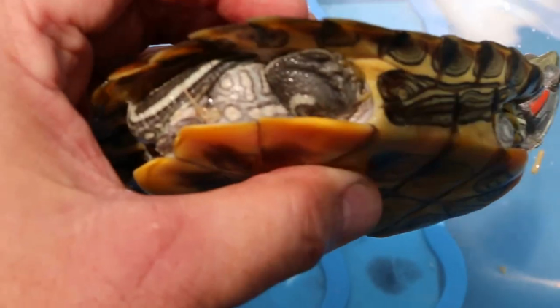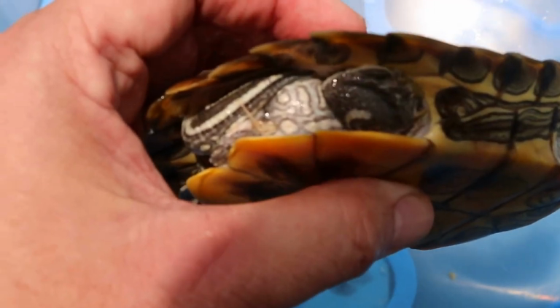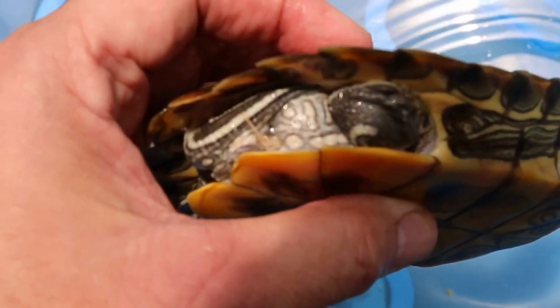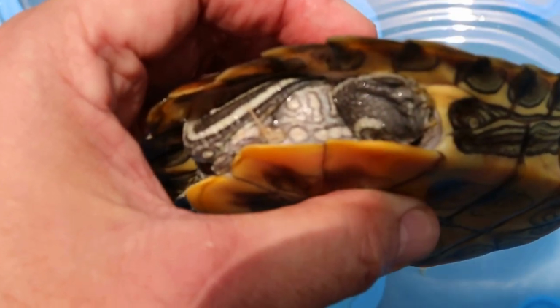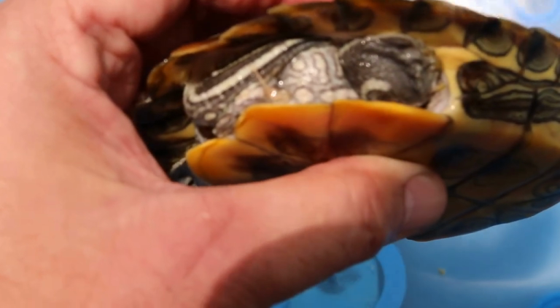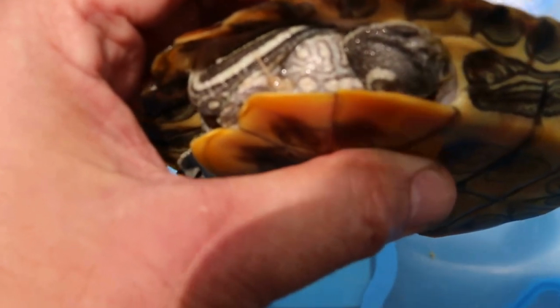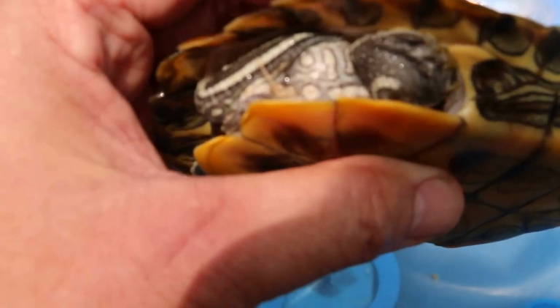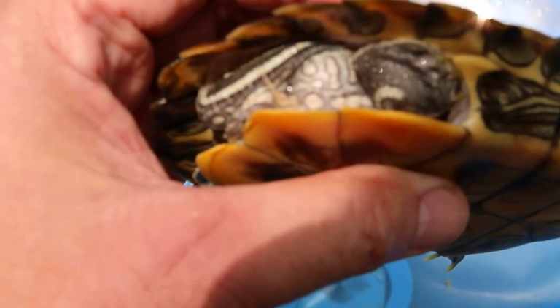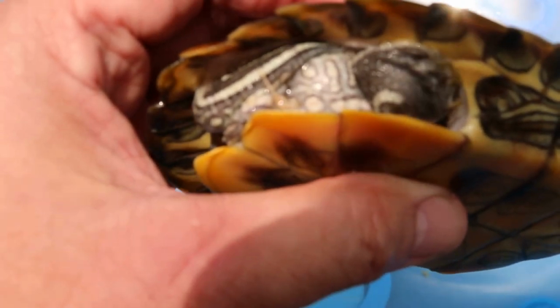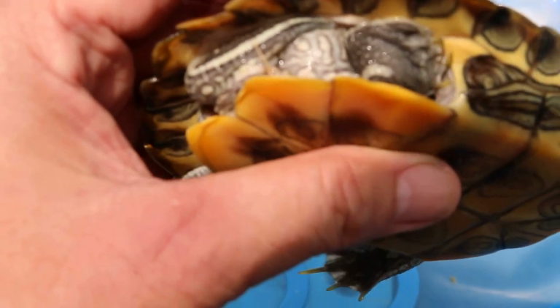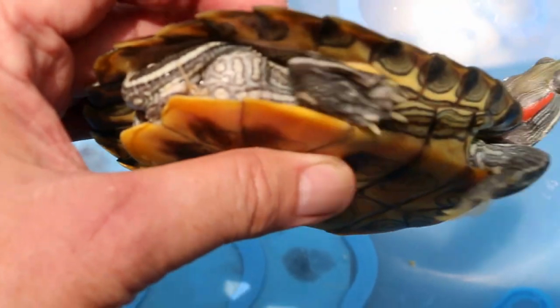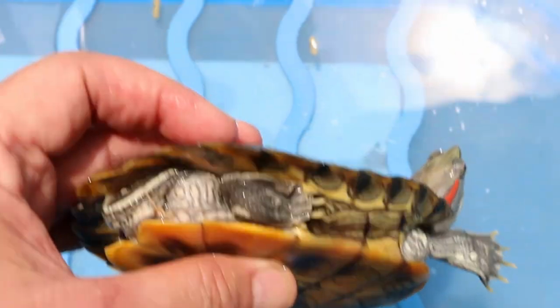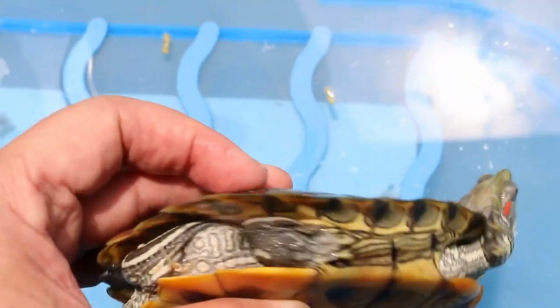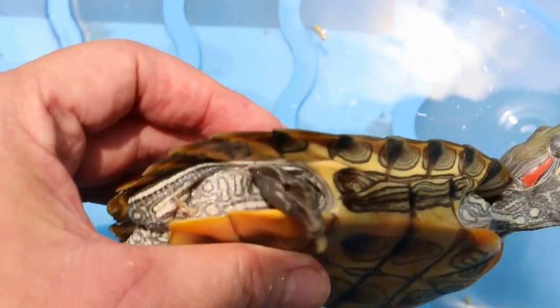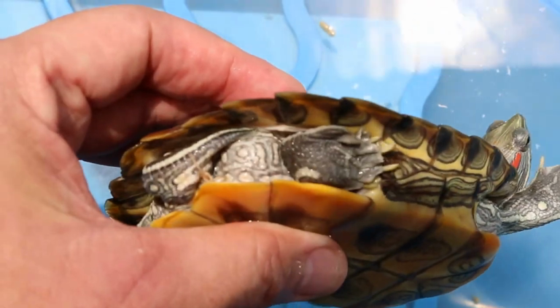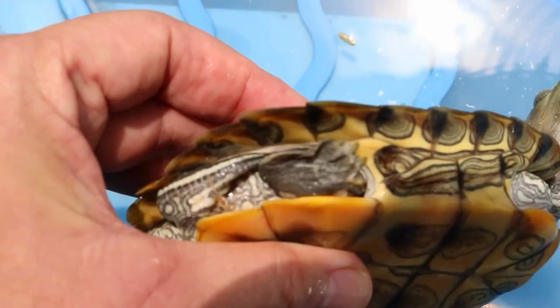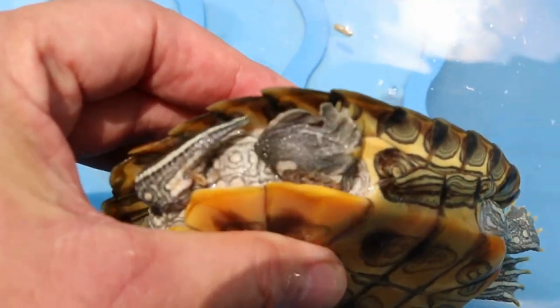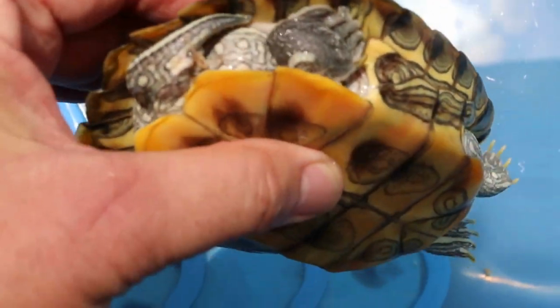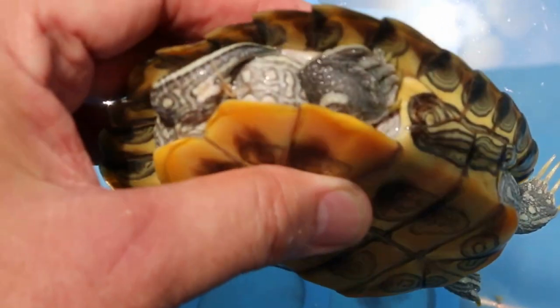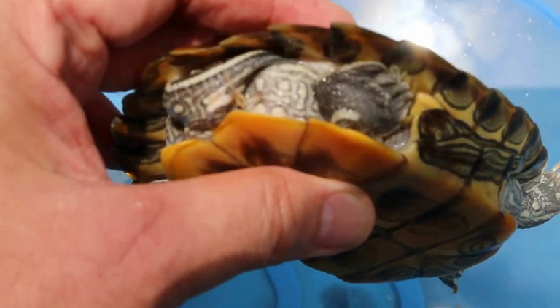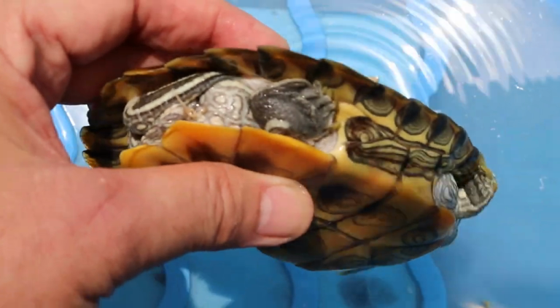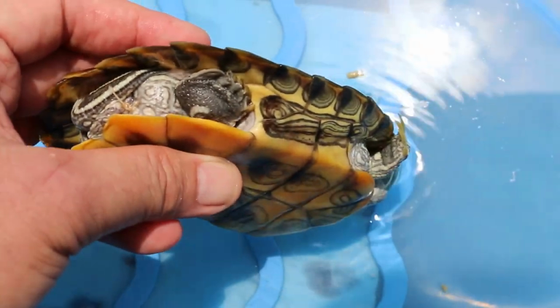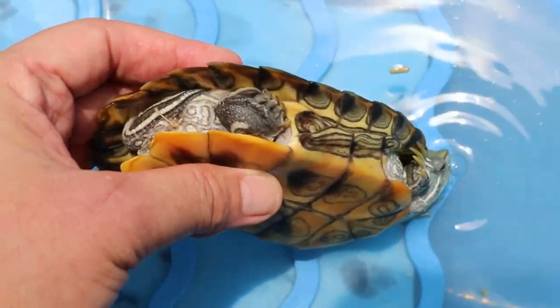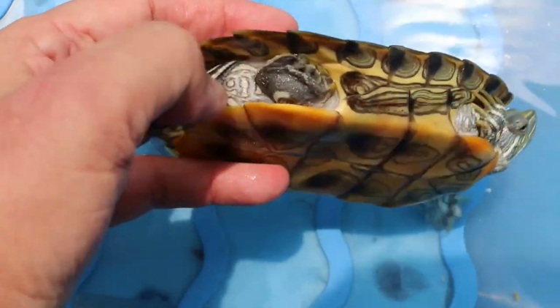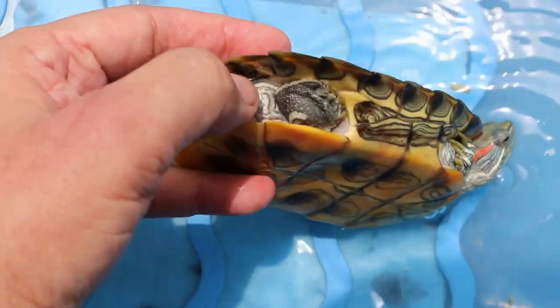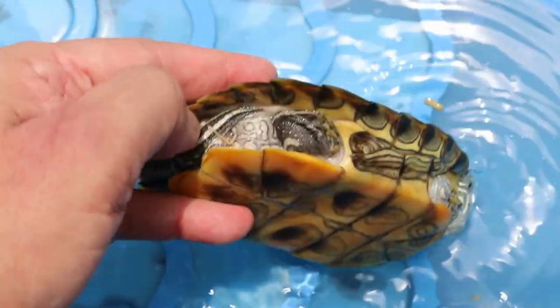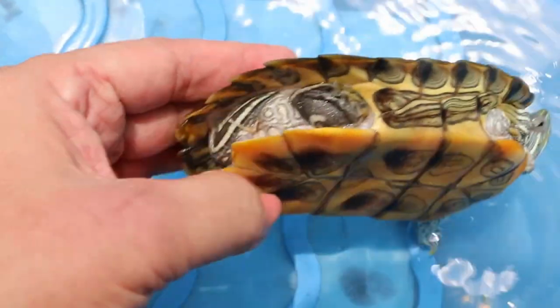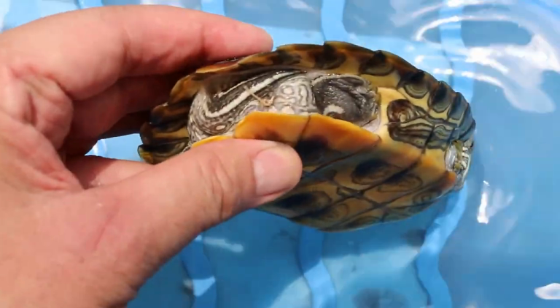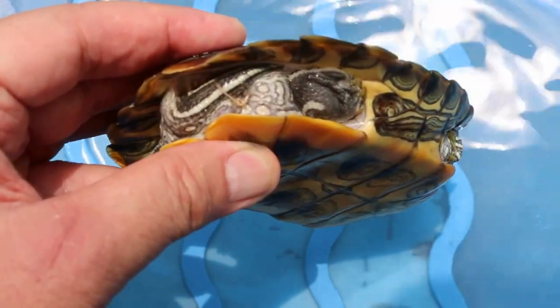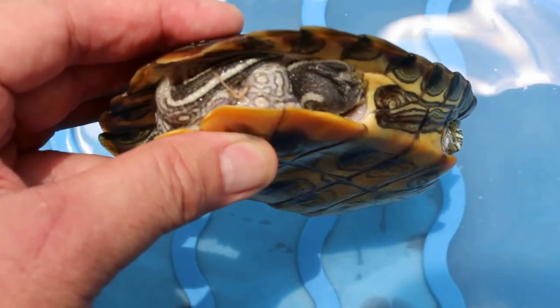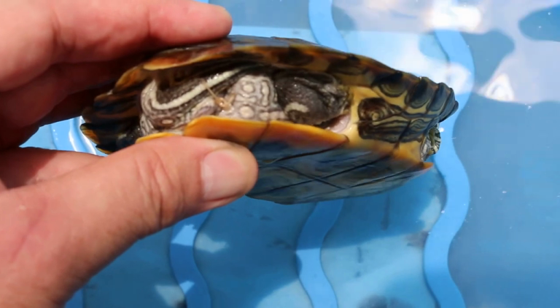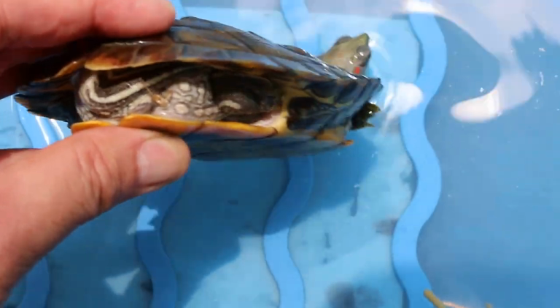Now, do you see the suture? Done by Dr. Daniel here. That's where the anal opening is, and it's closed up so that there is no rectal prolapse now.